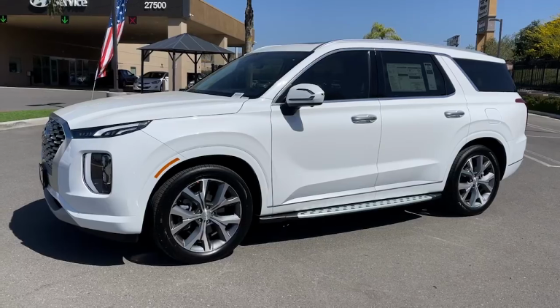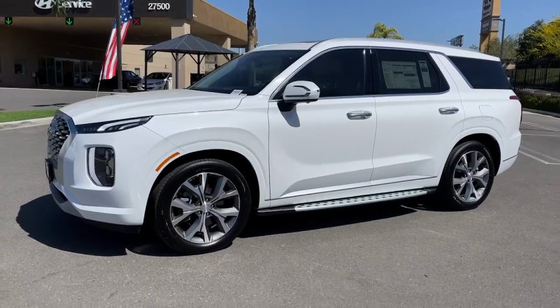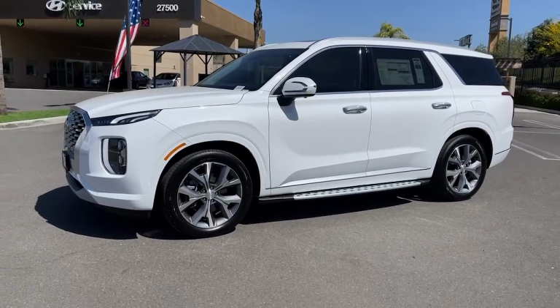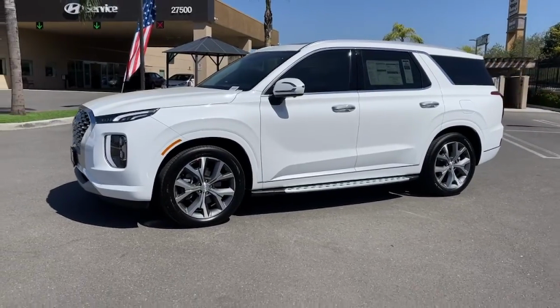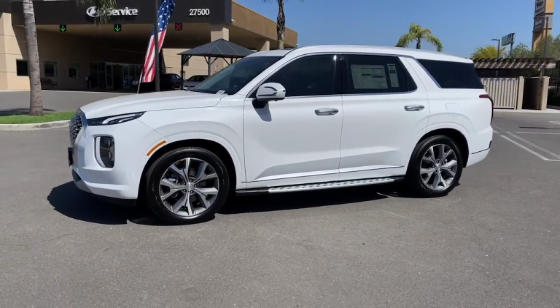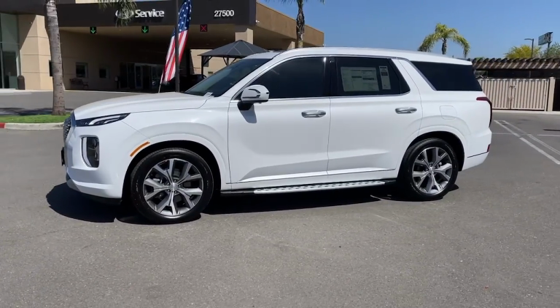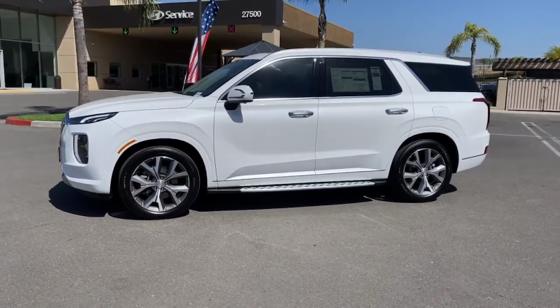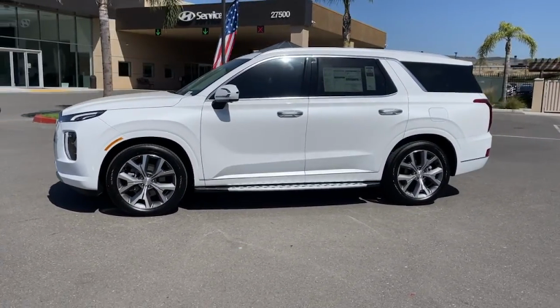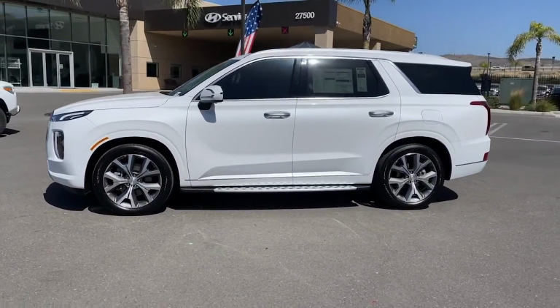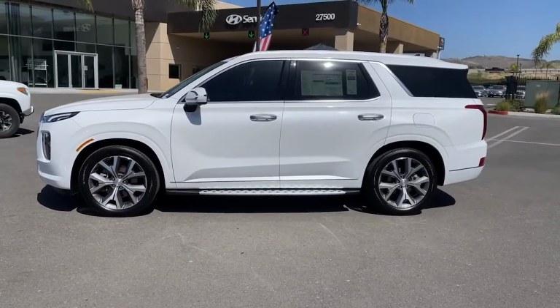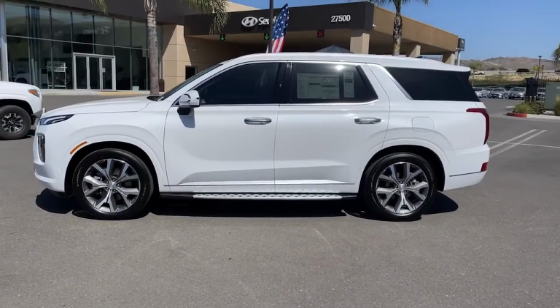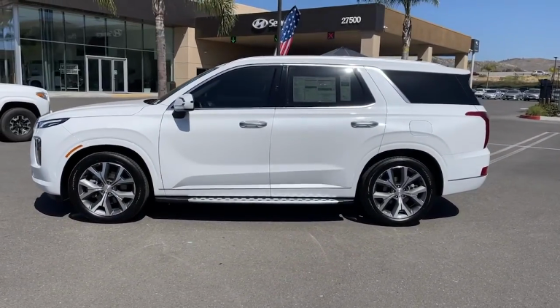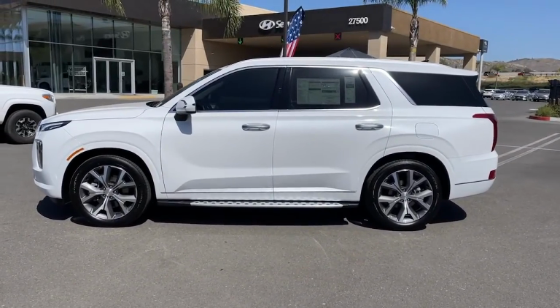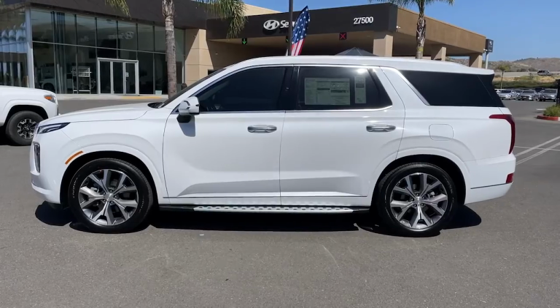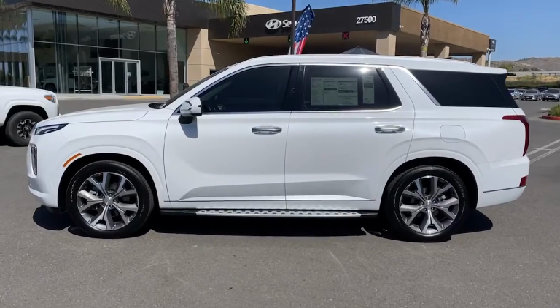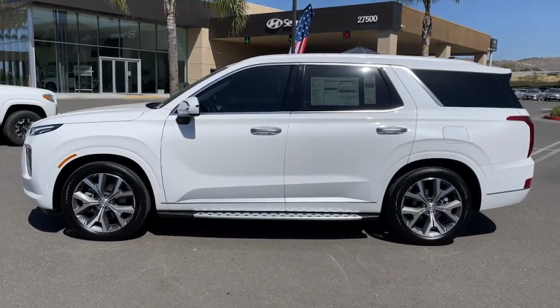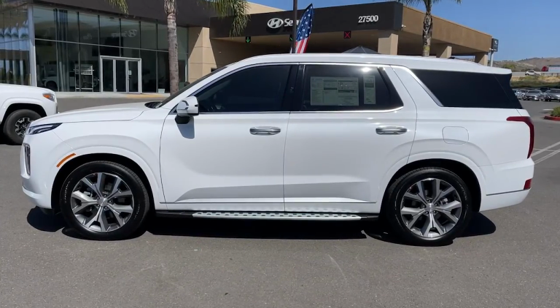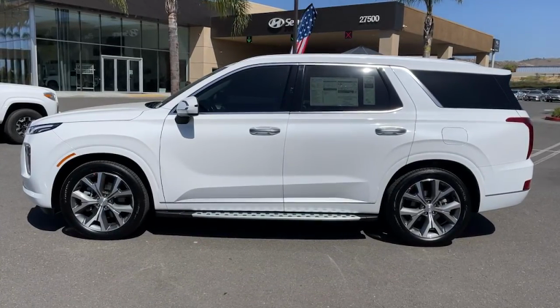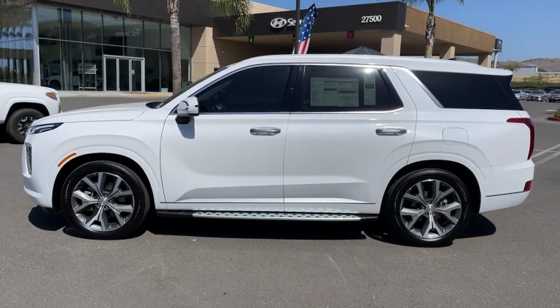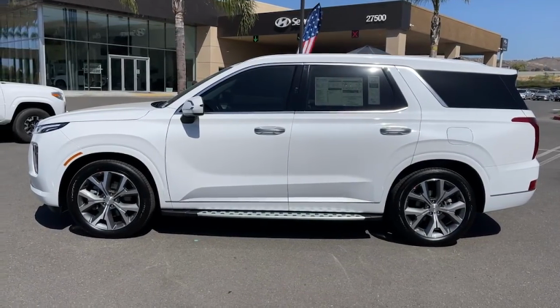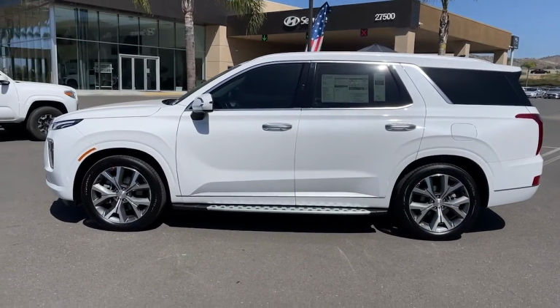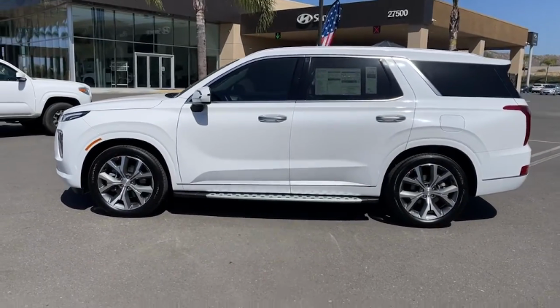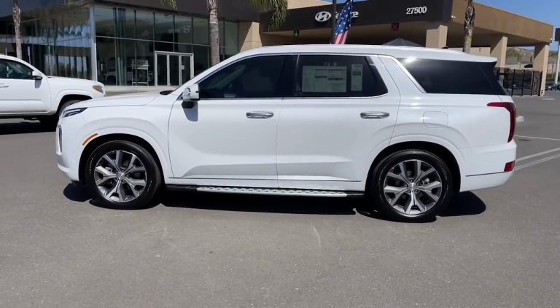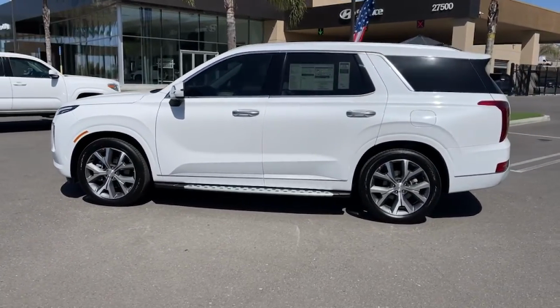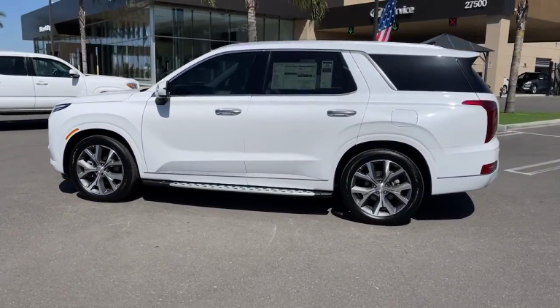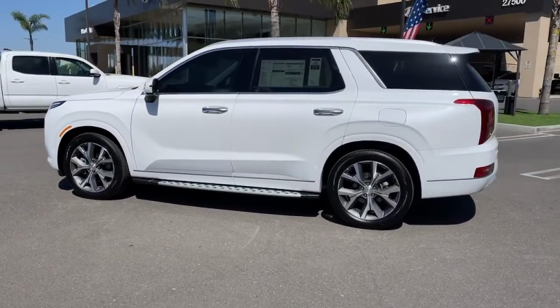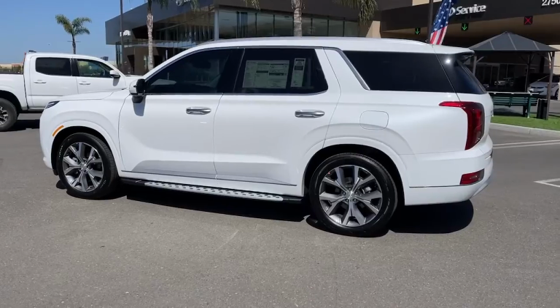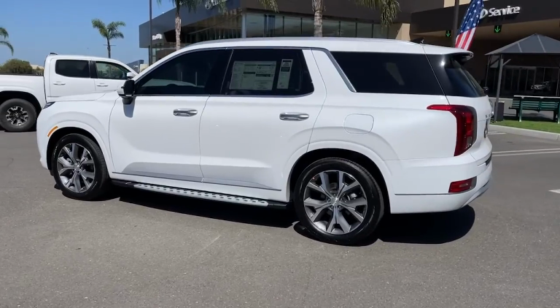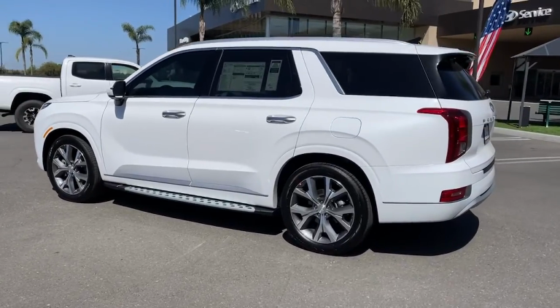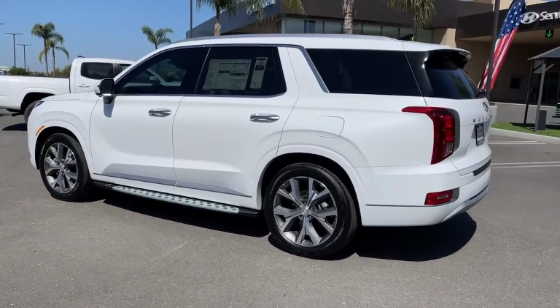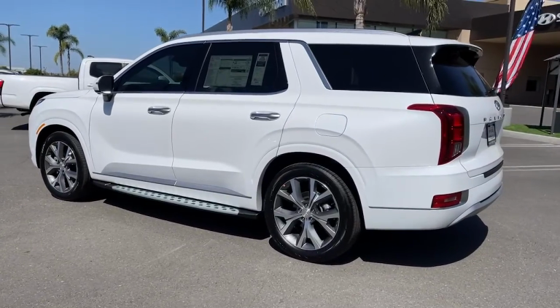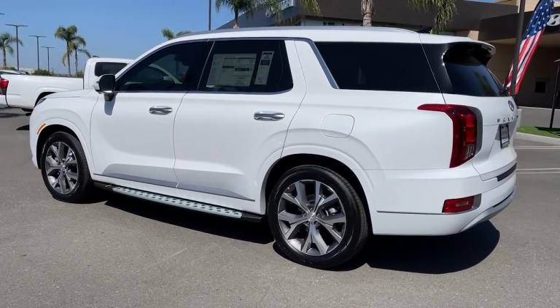Picture yourself in the 2022 Hyundai Palisade. This boldly styled, highly capable Palisade is an outstanding value. Three-row seating, a premium interior, and ample cargo area are just a few highlights of this spacious crossover.